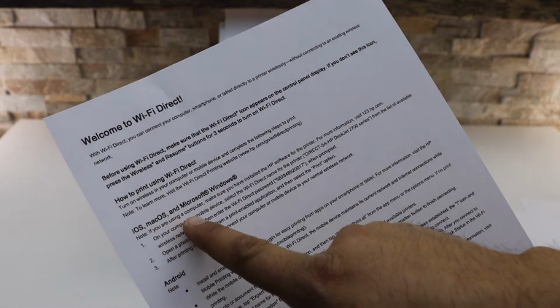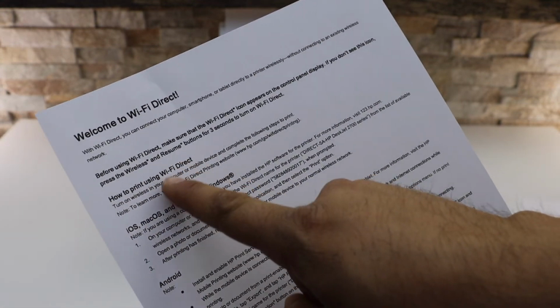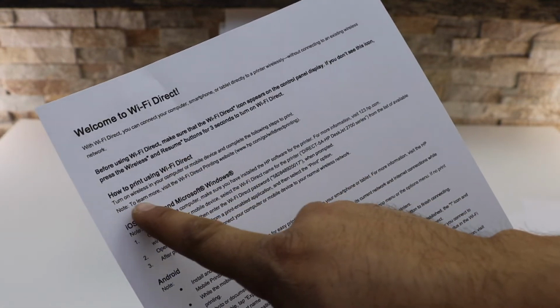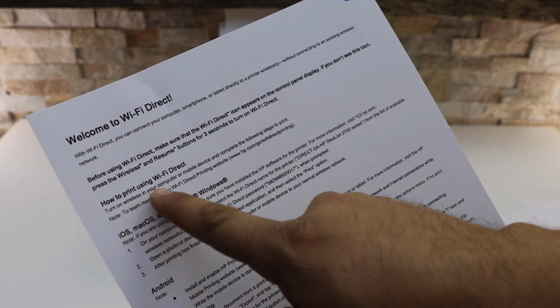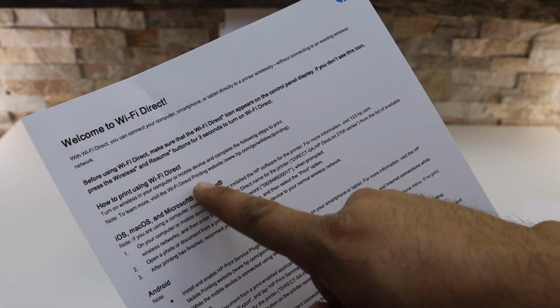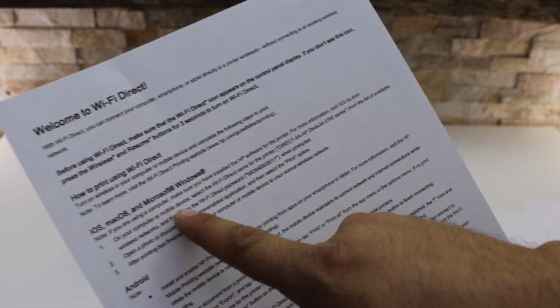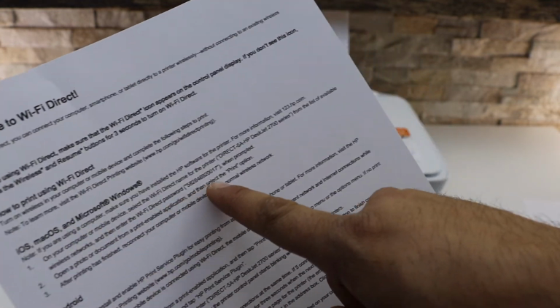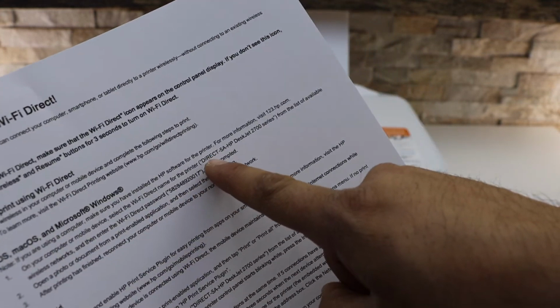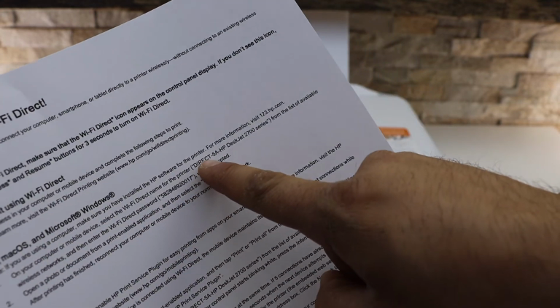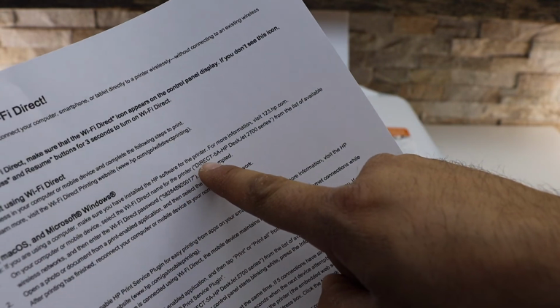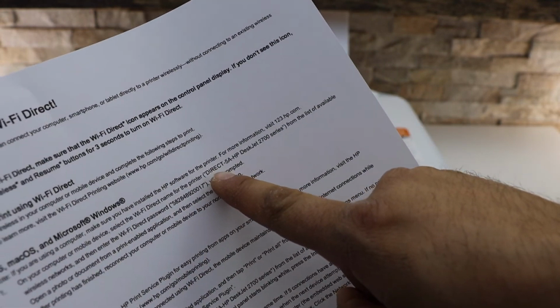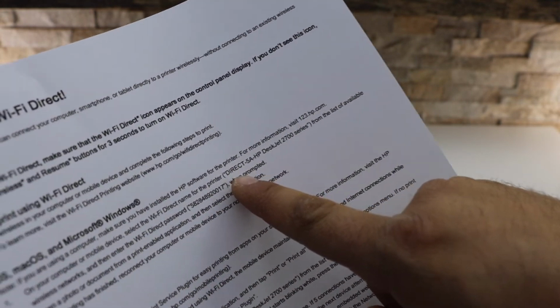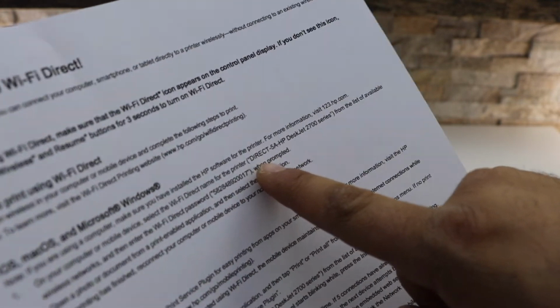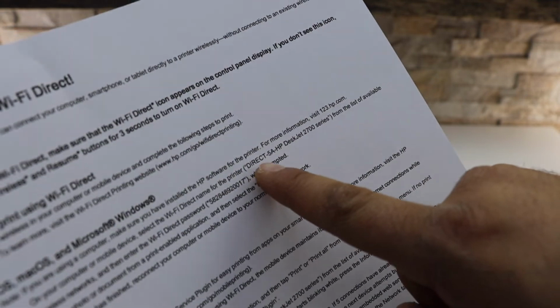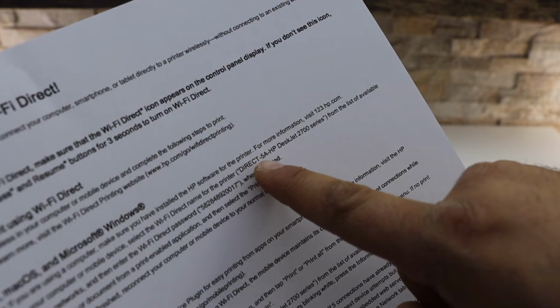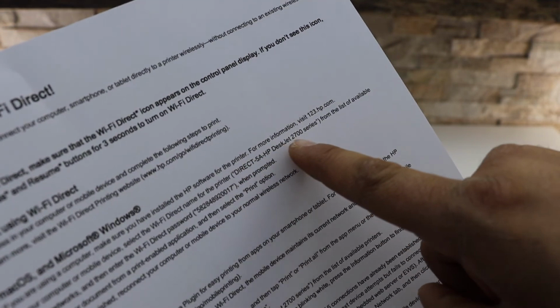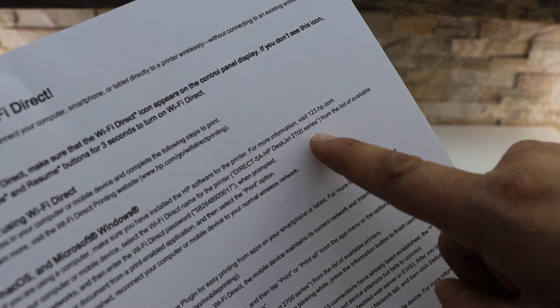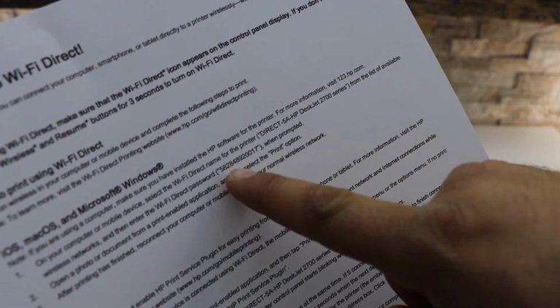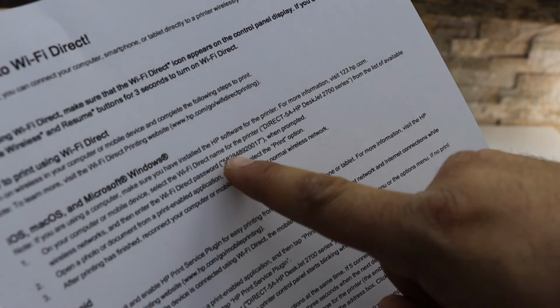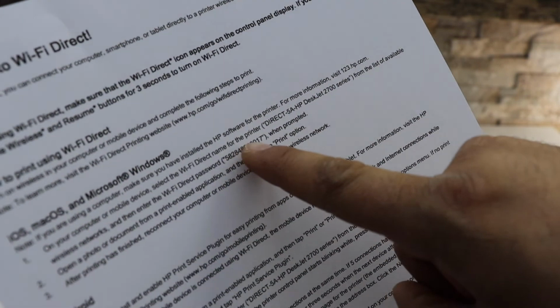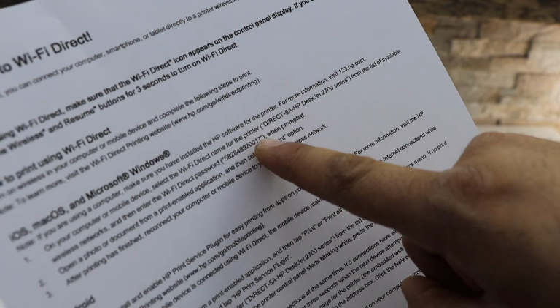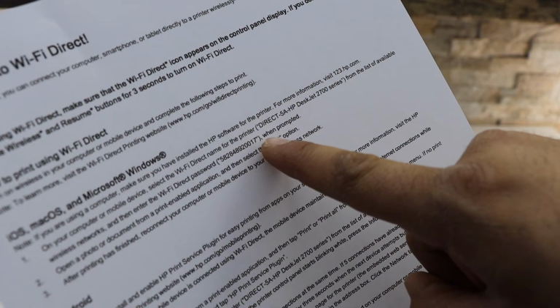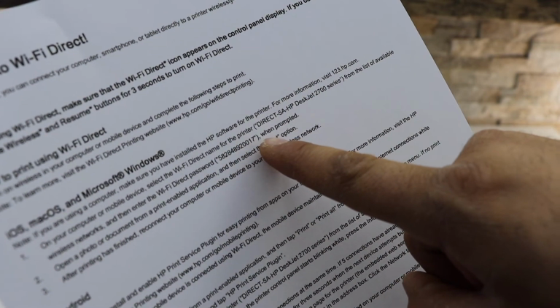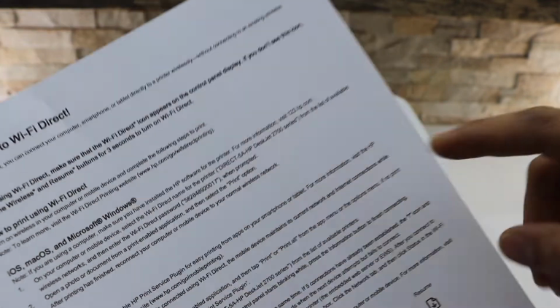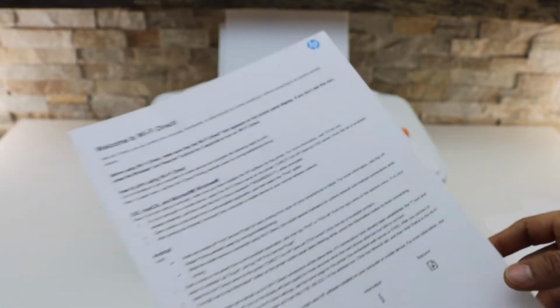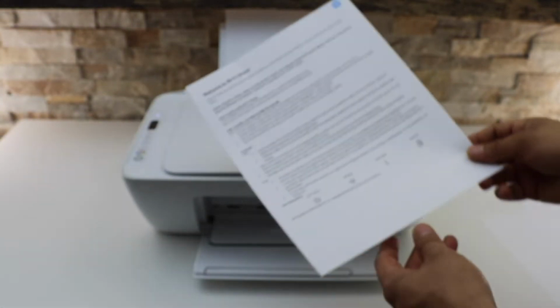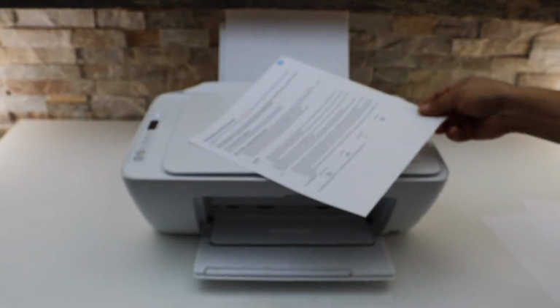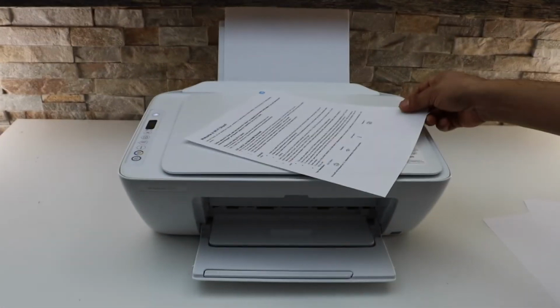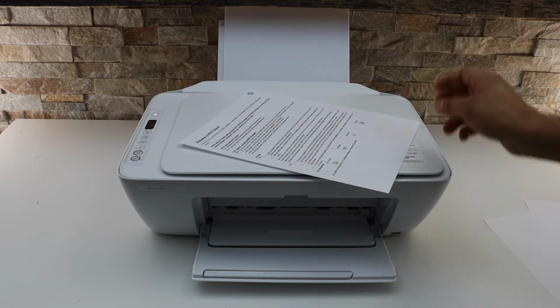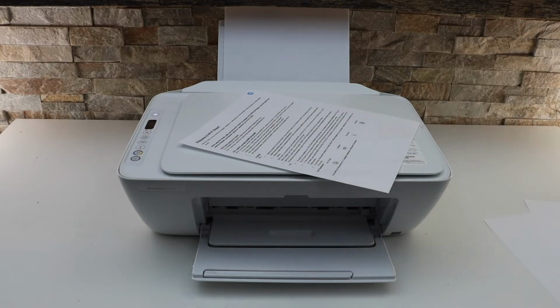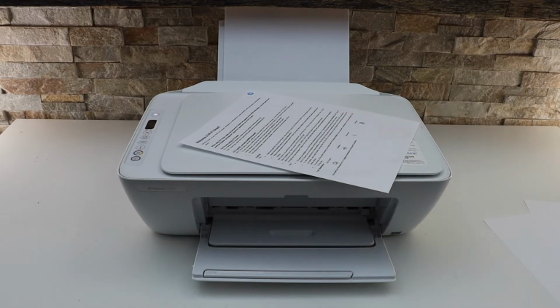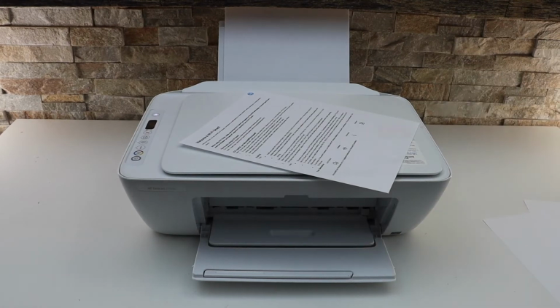In this section you can see the Wi-Fi name of the printer, and below it is the password. This should be different for each printer.